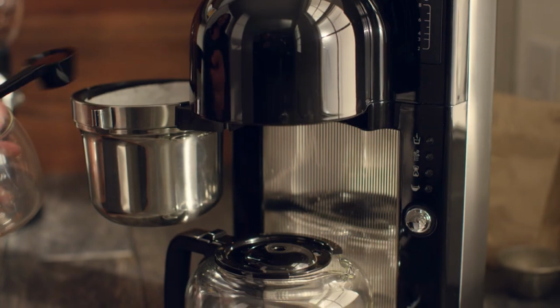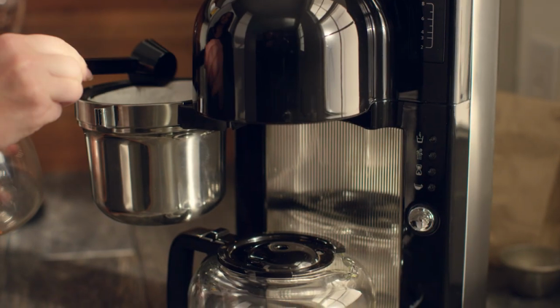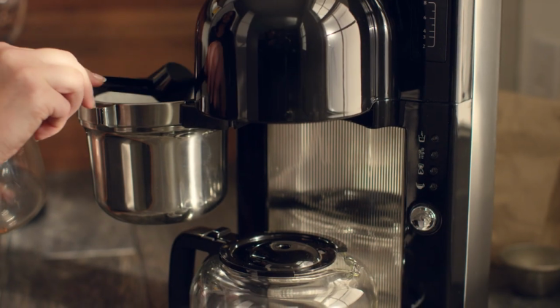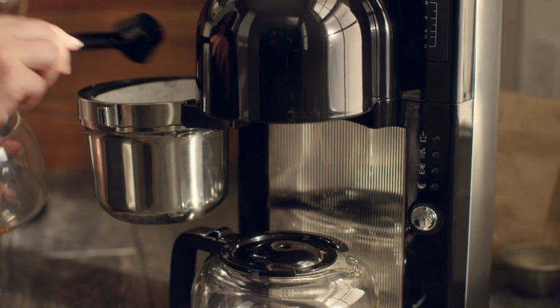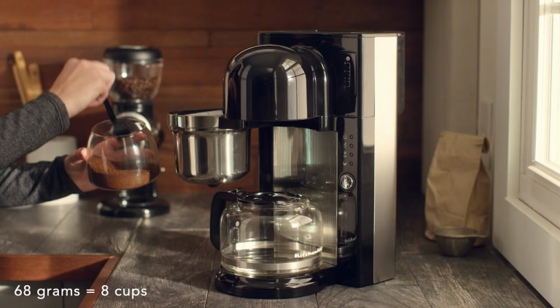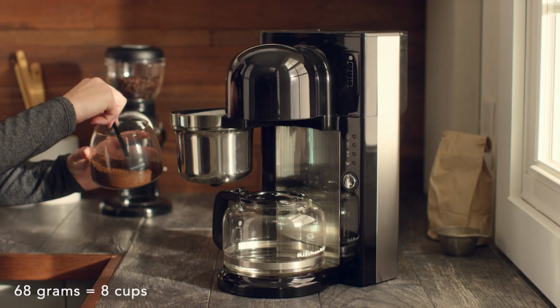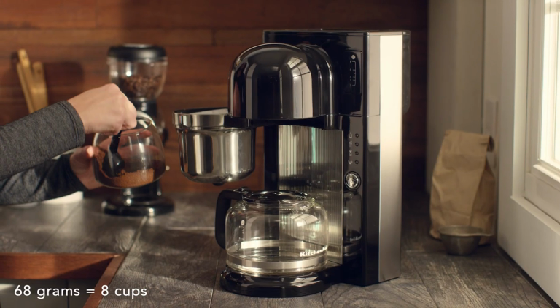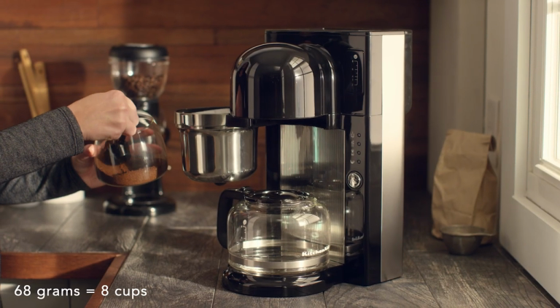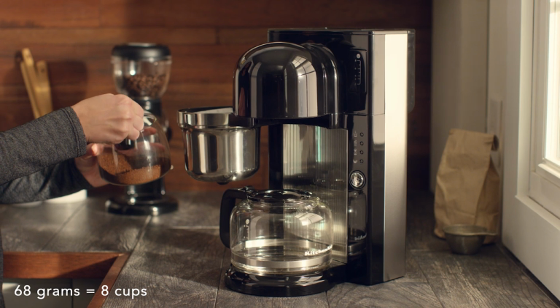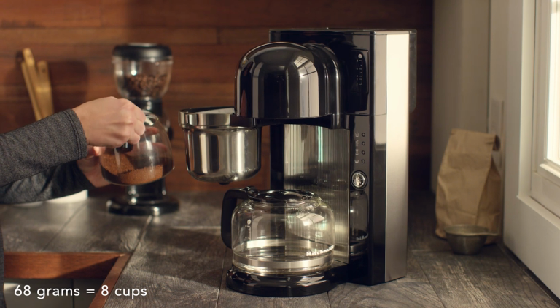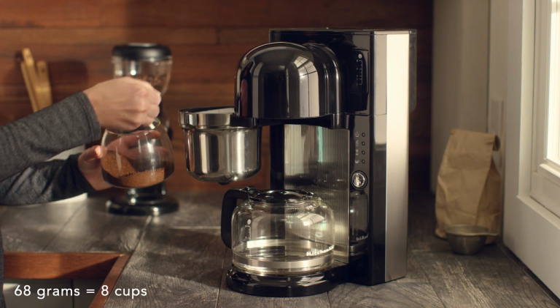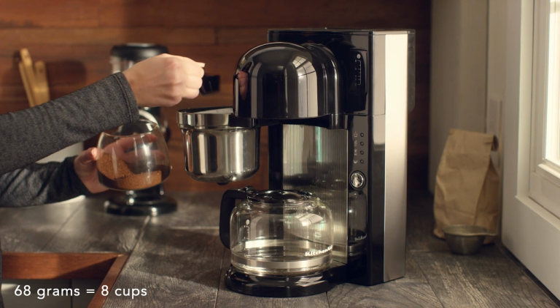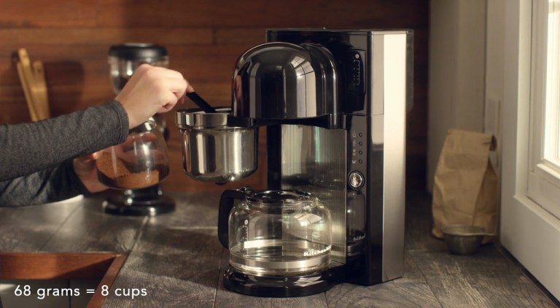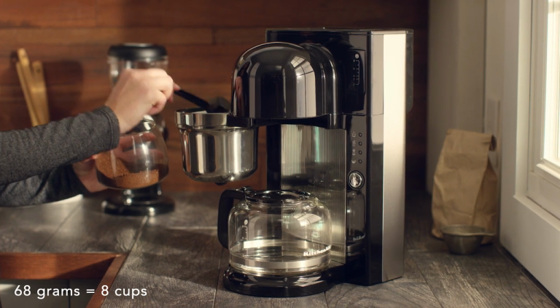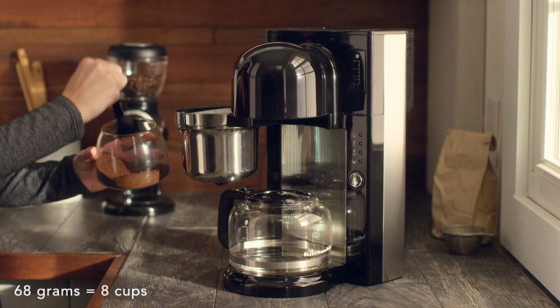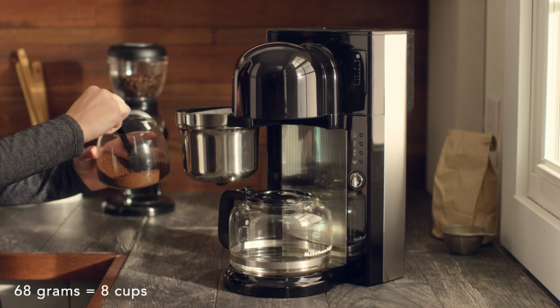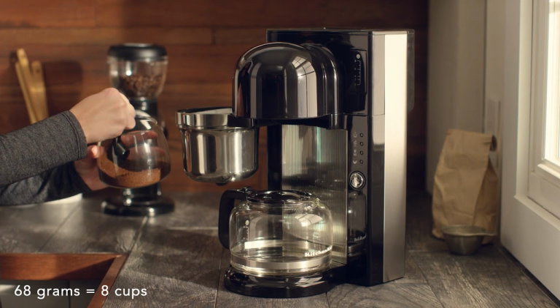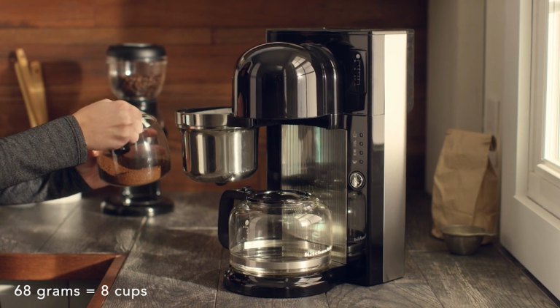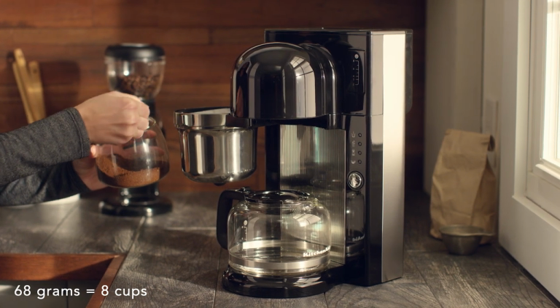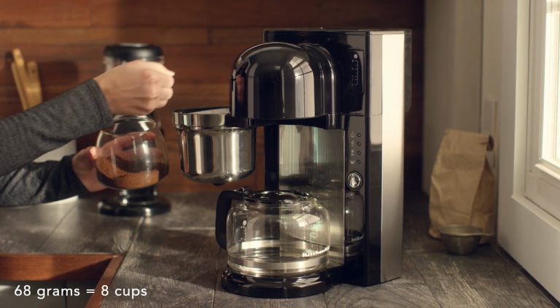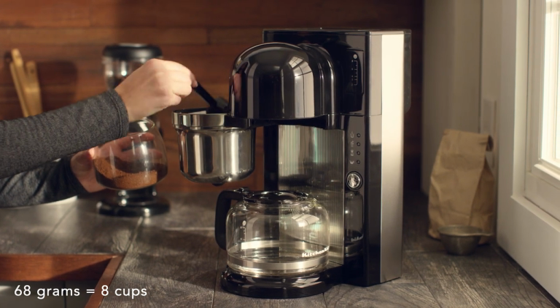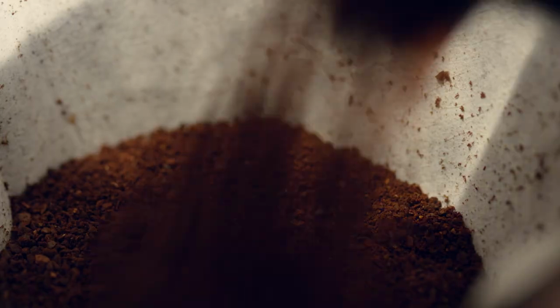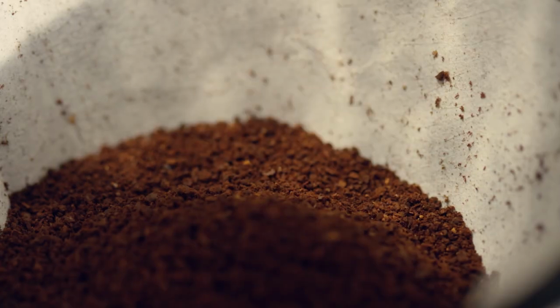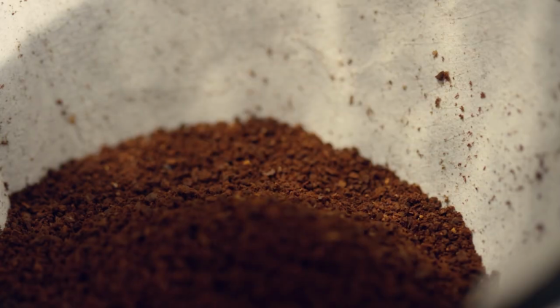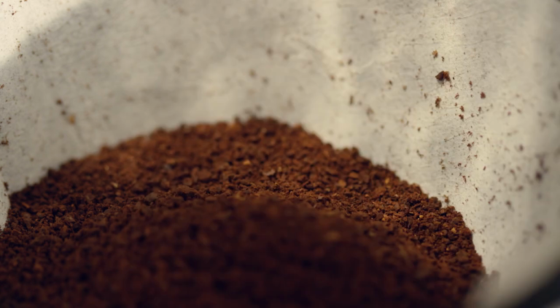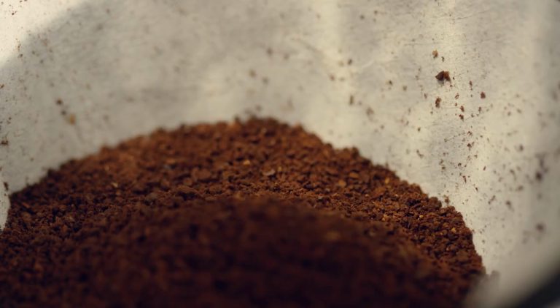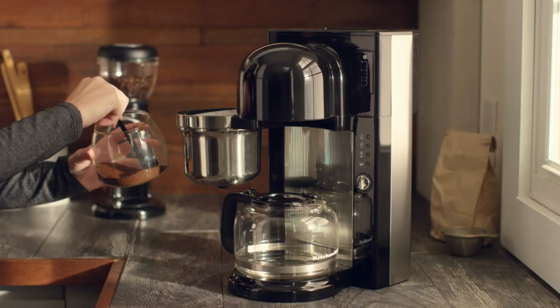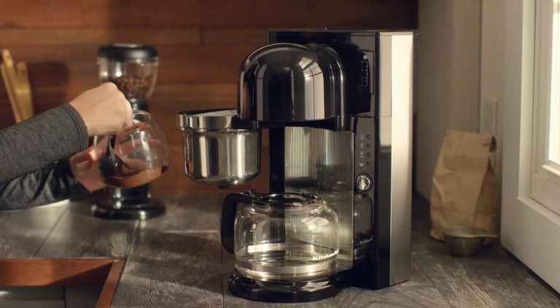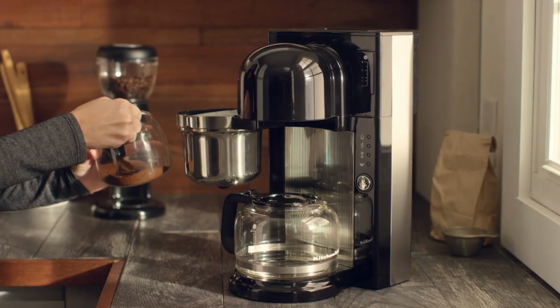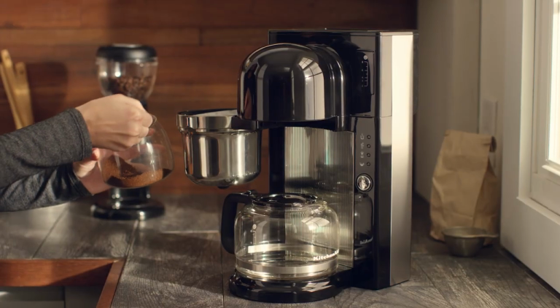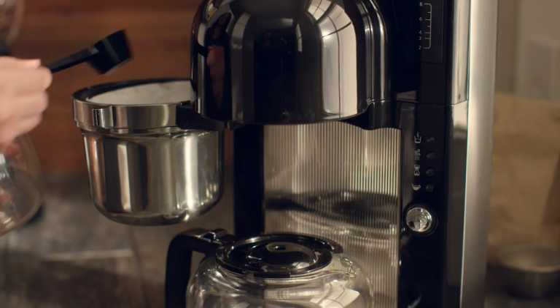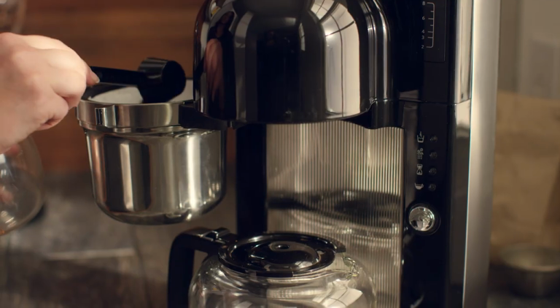Fill the coffee filter with your desired amount of grounds. 68 grams for 8 cups is a great start. Check the dosage chart included in your use and care guide for more measurements.